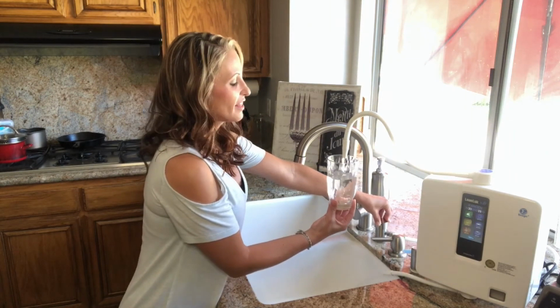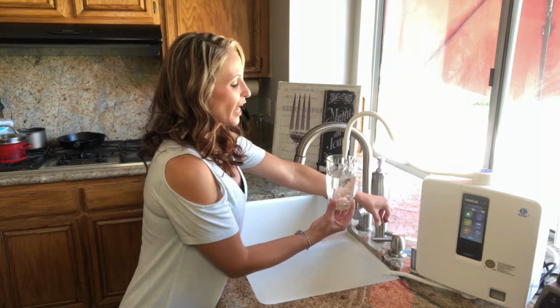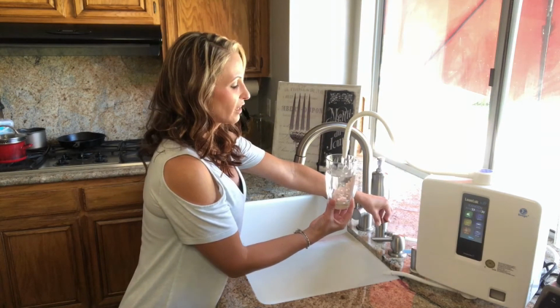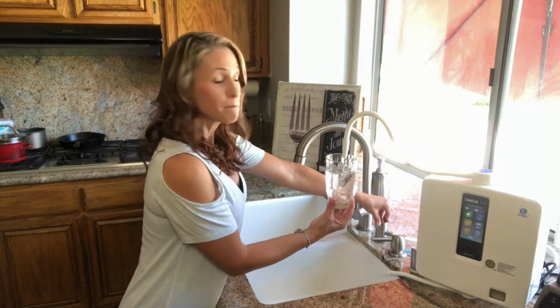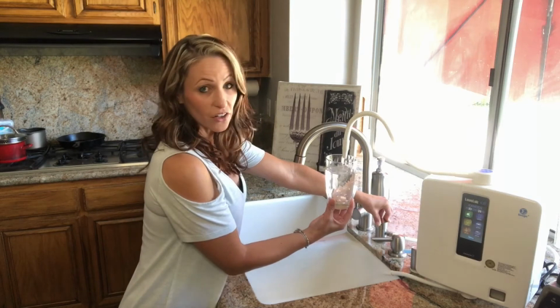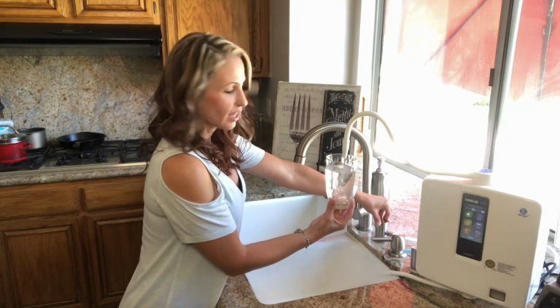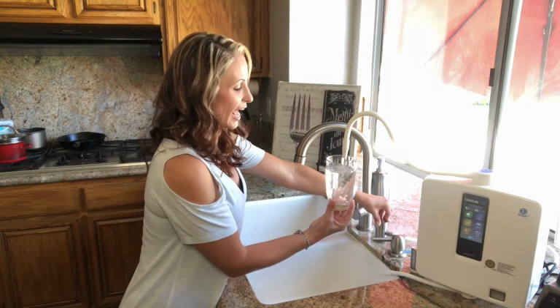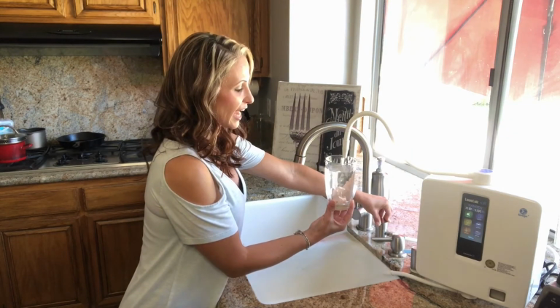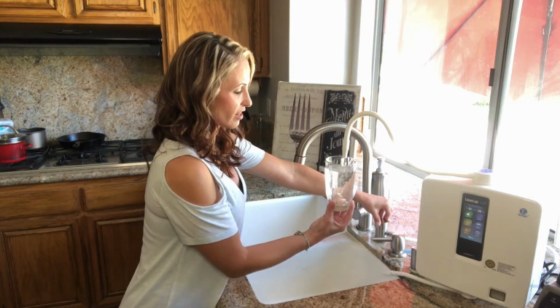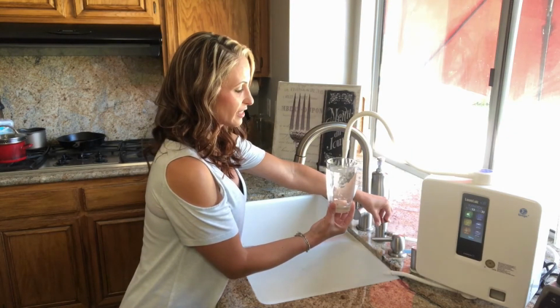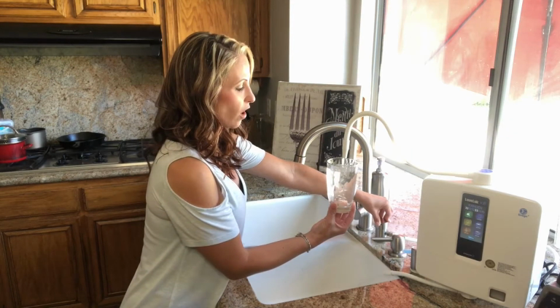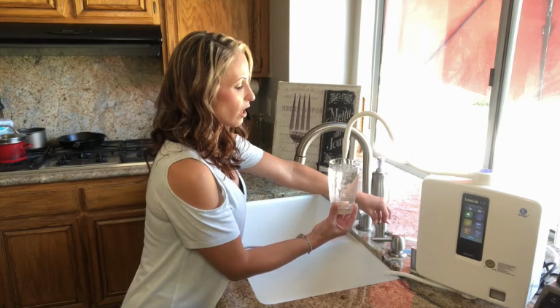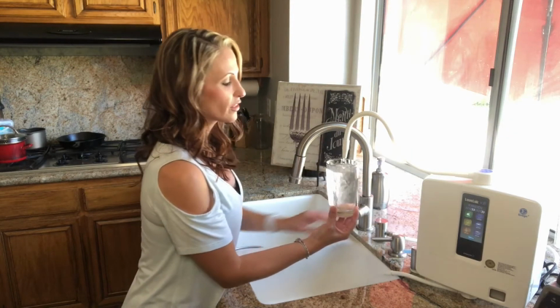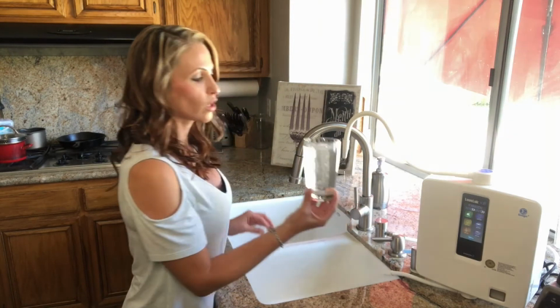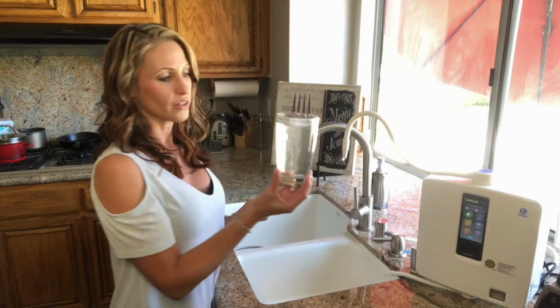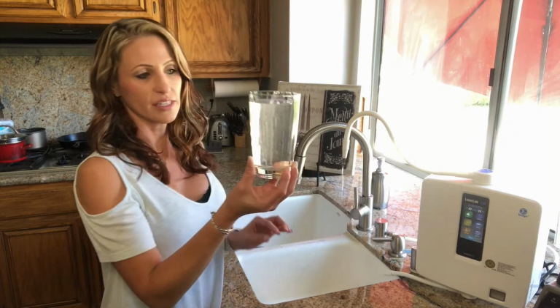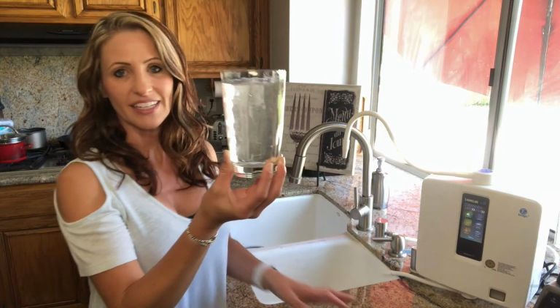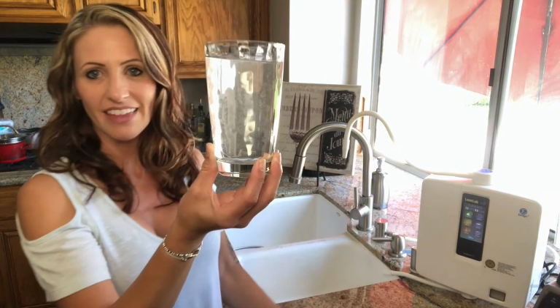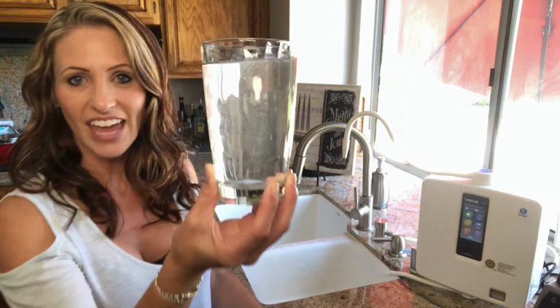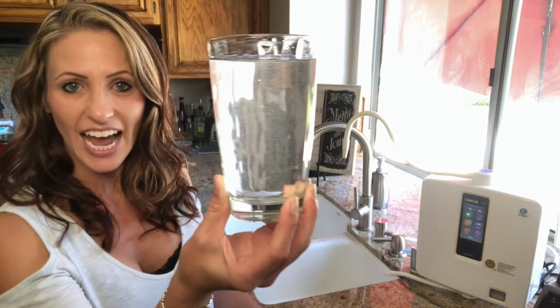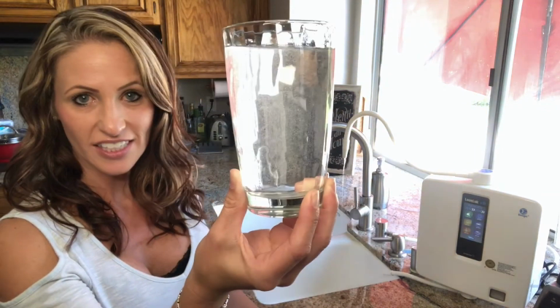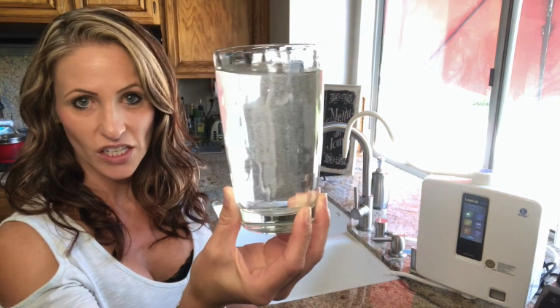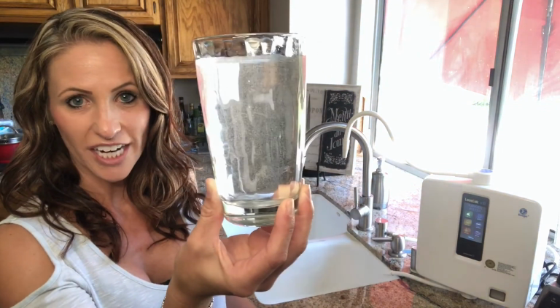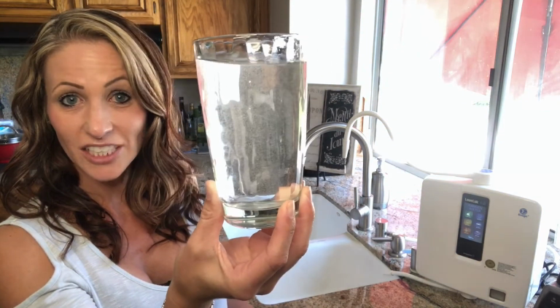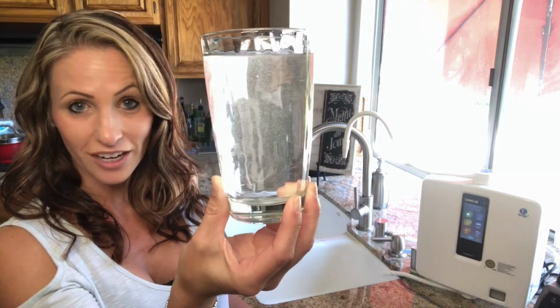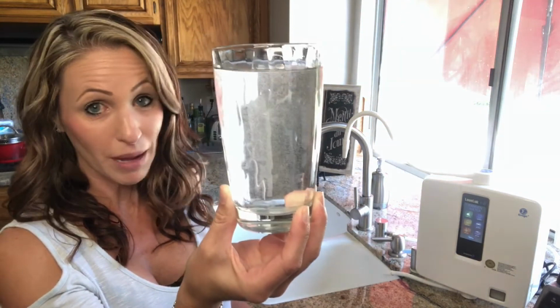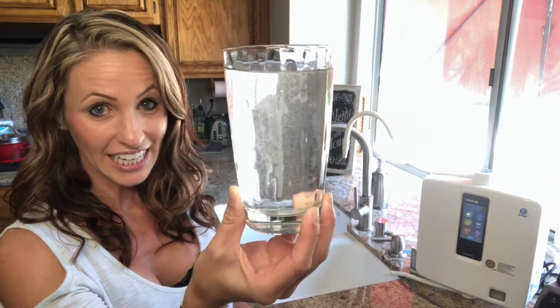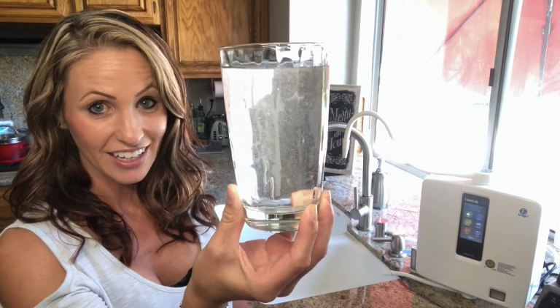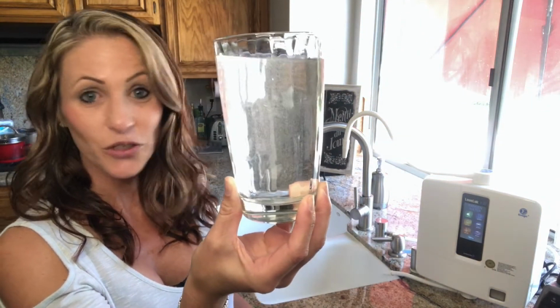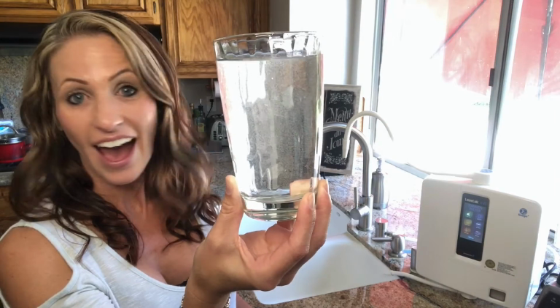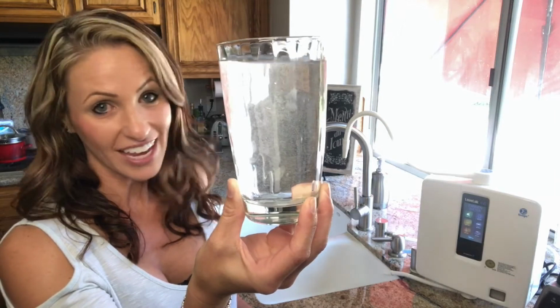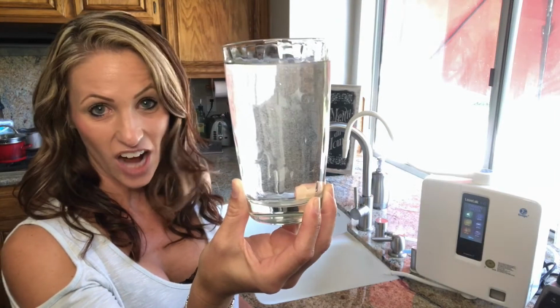This is why you cannot bottle antioxidants. So all the store bottles that say that they have antioxidants in the water — unless your water is bubbly, you do not have antioxidants.